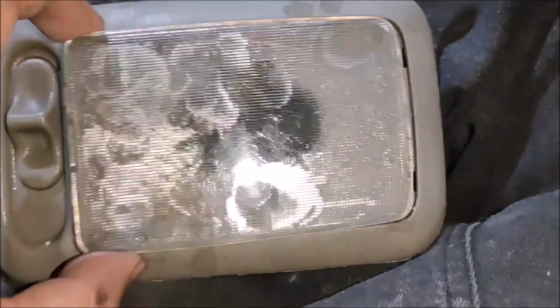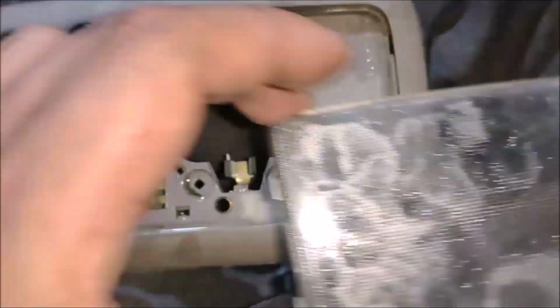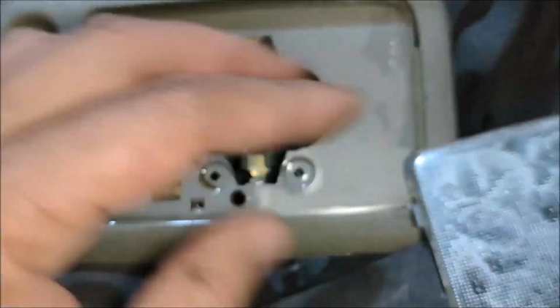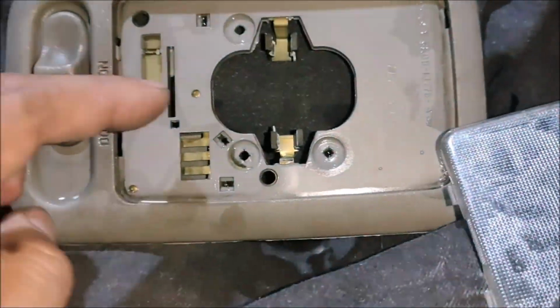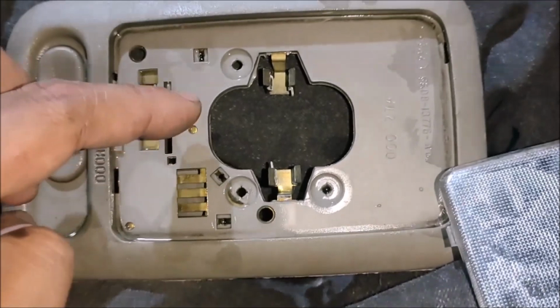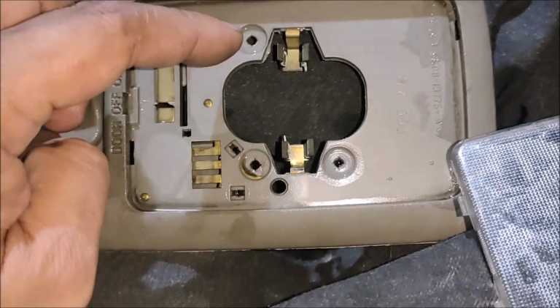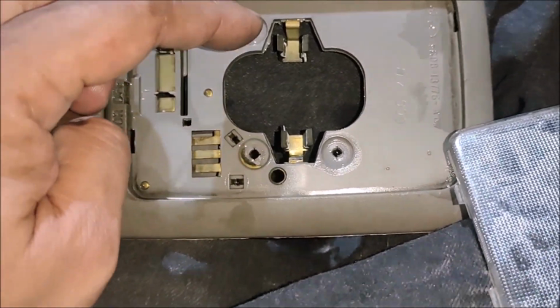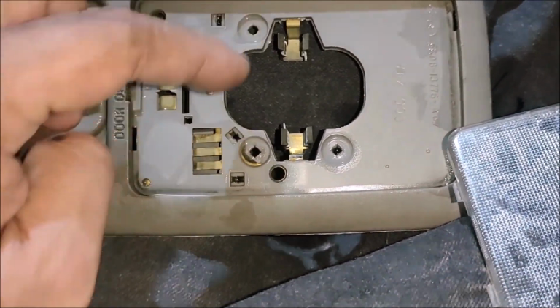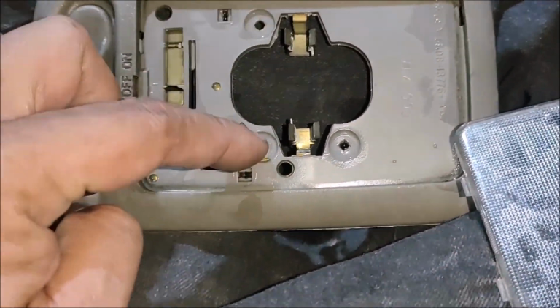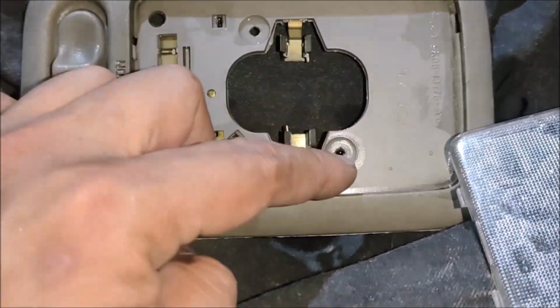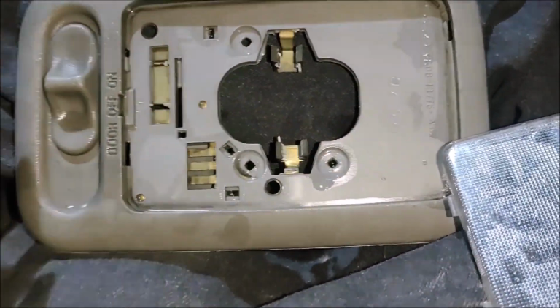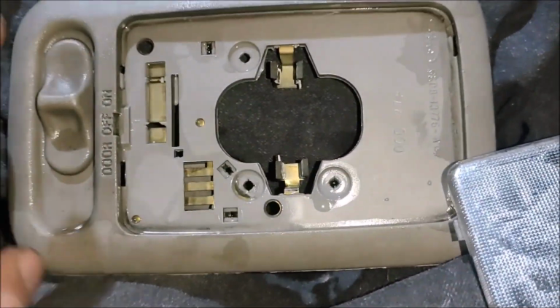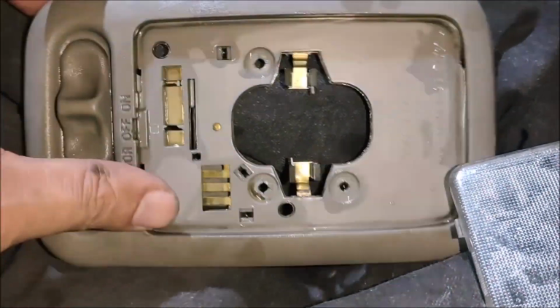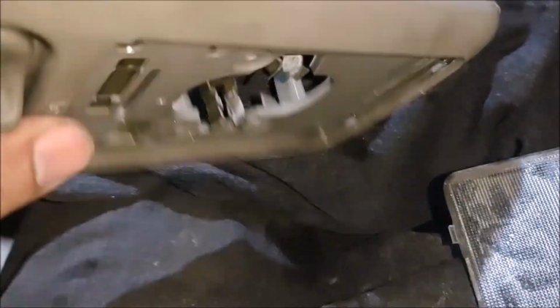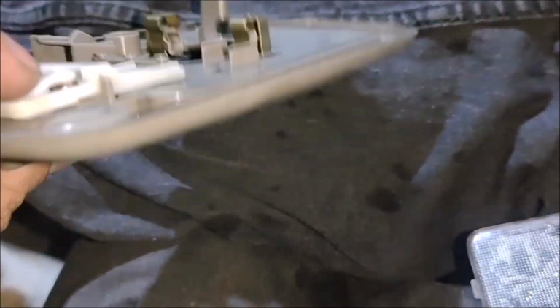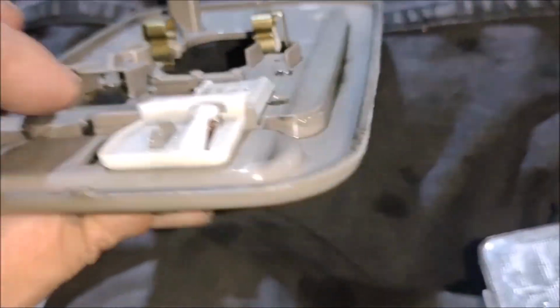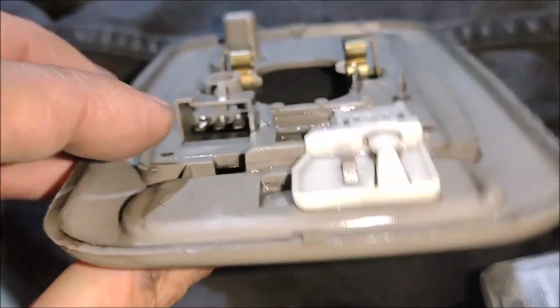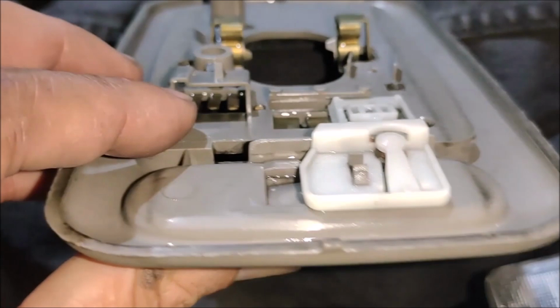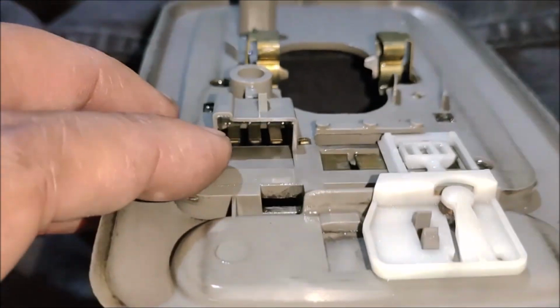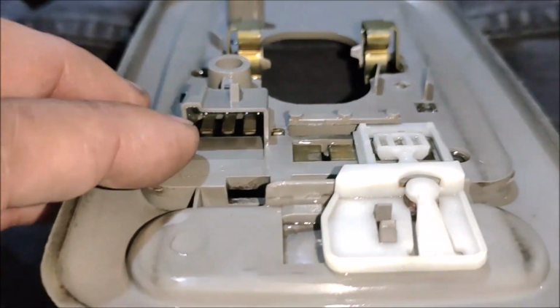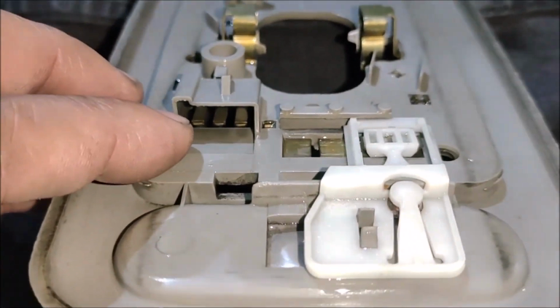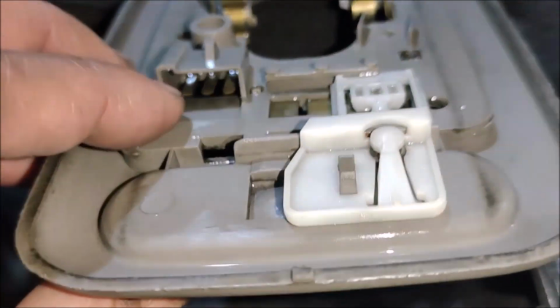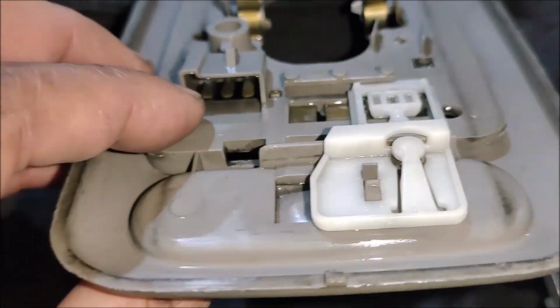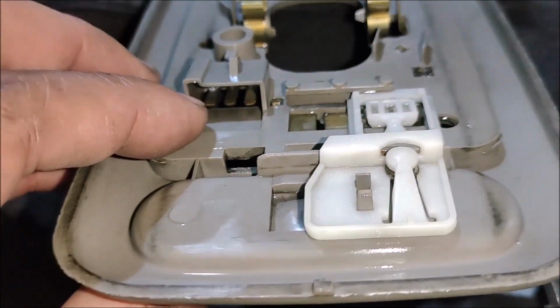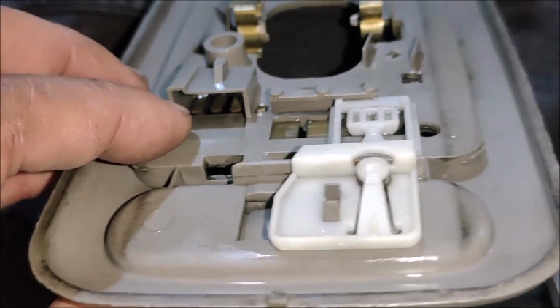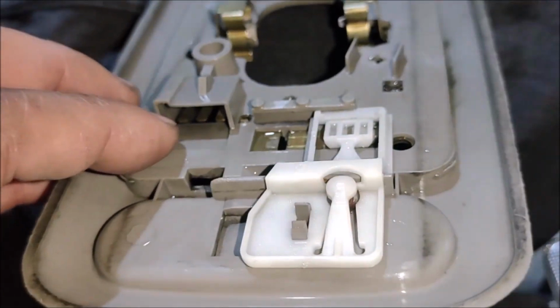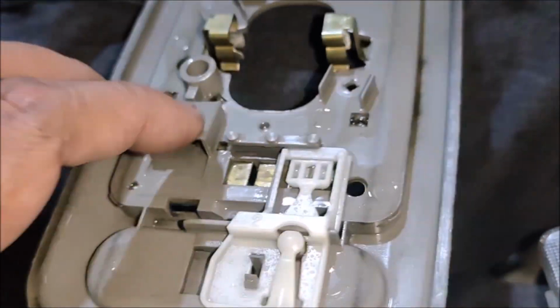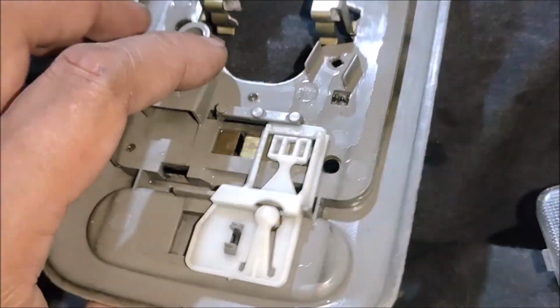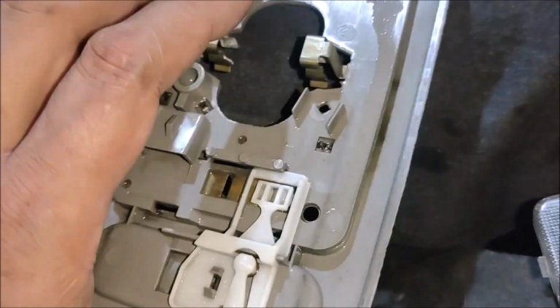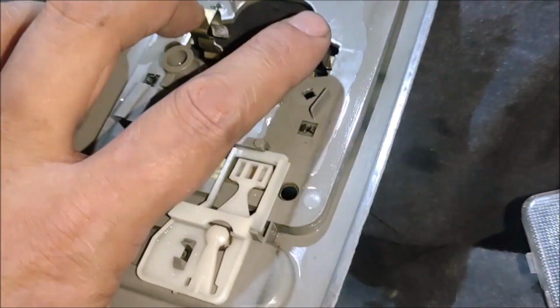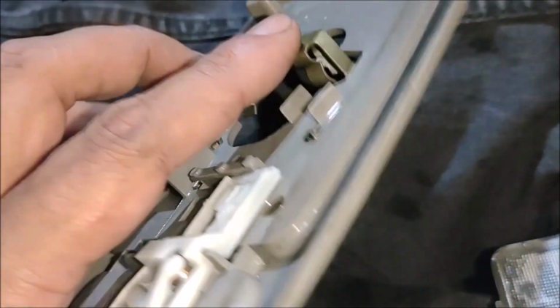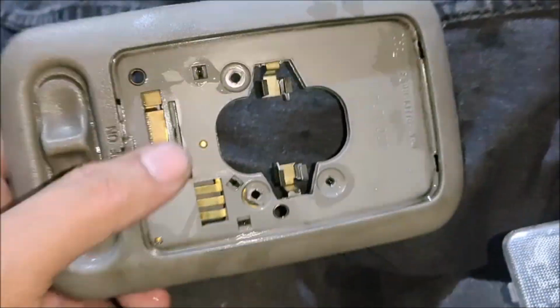To remove the light assembly, there are three screws: one, two, and three, and there's a socket at the back. As you'll see, there are three terminals for the bulb.